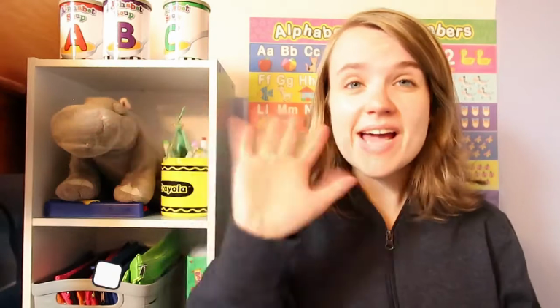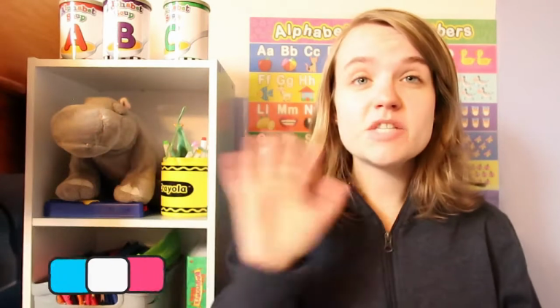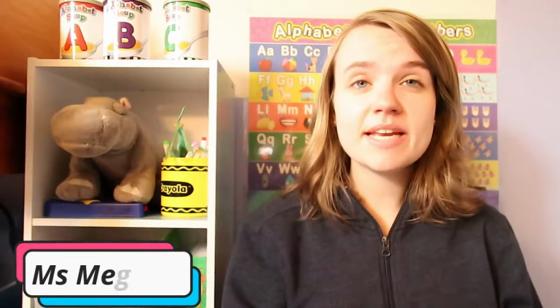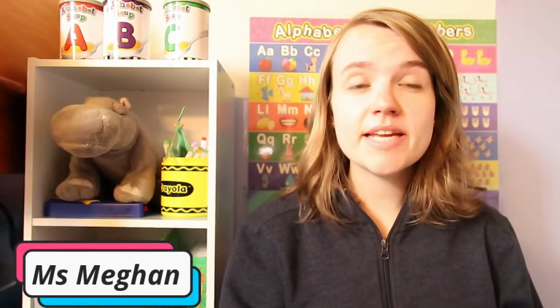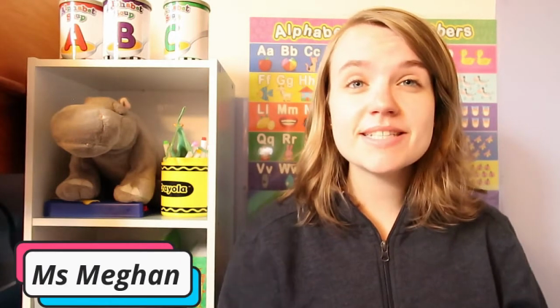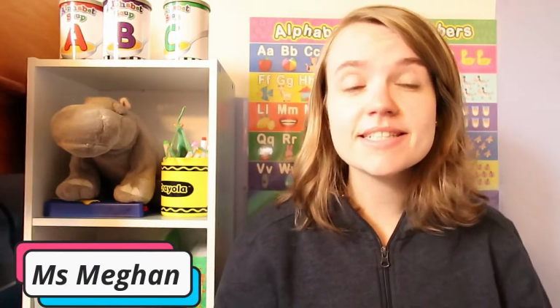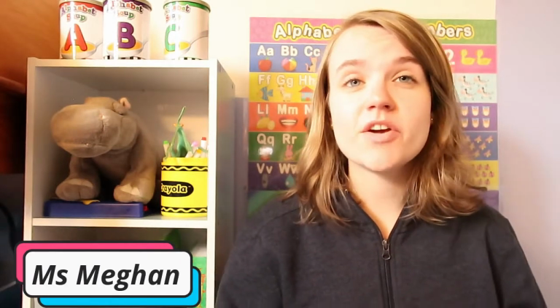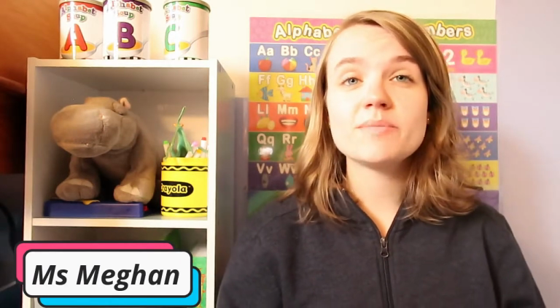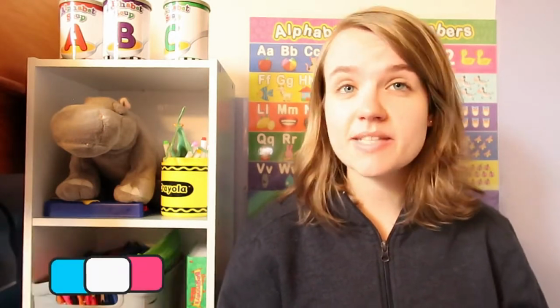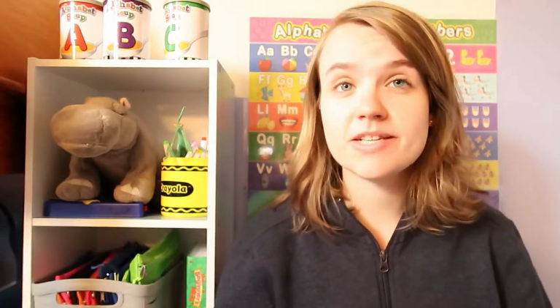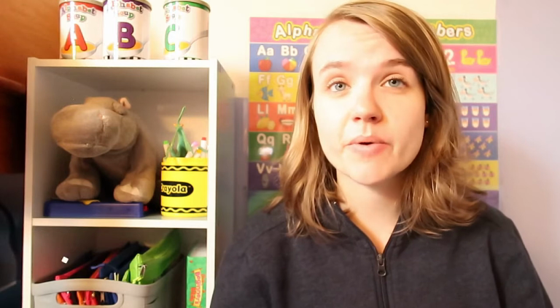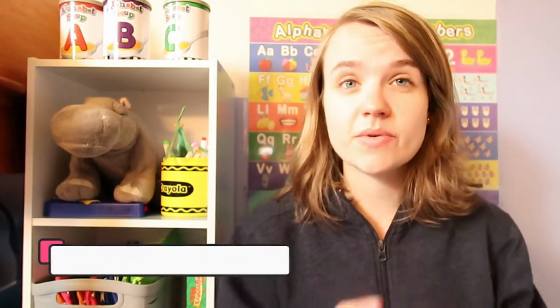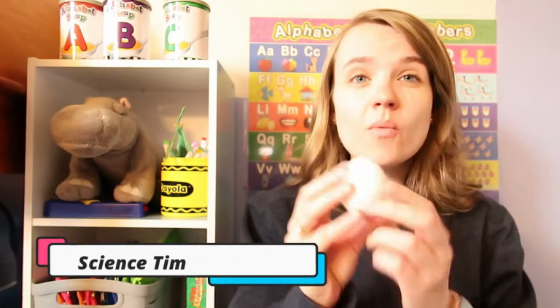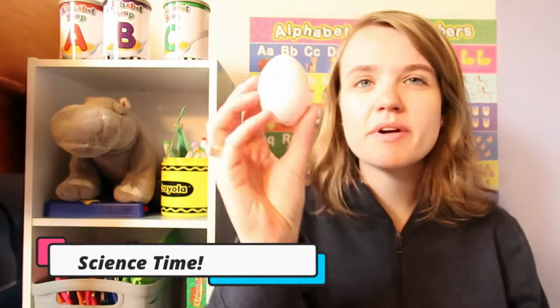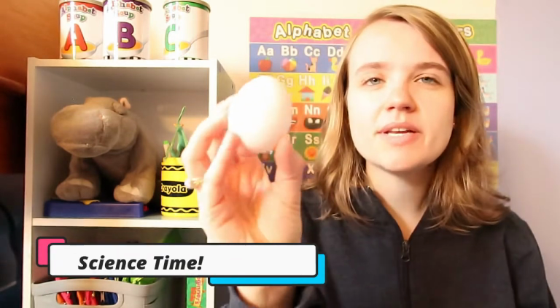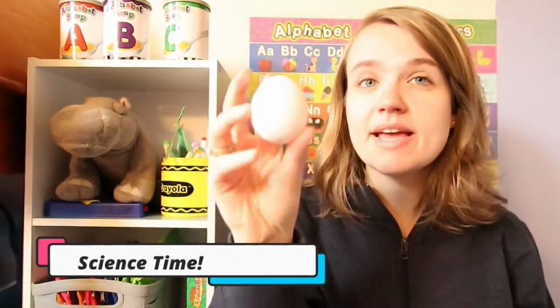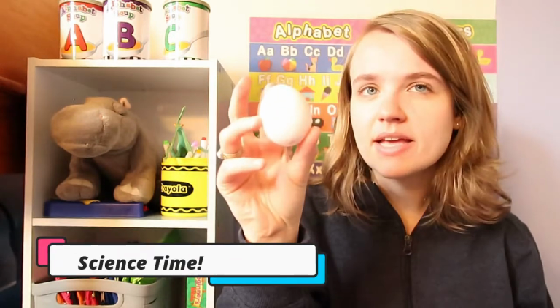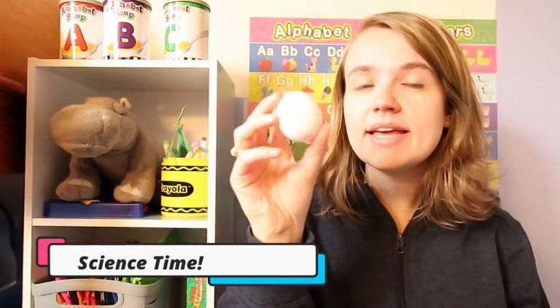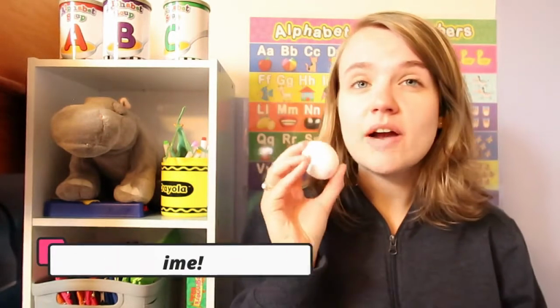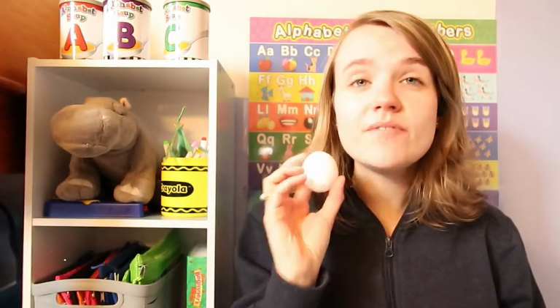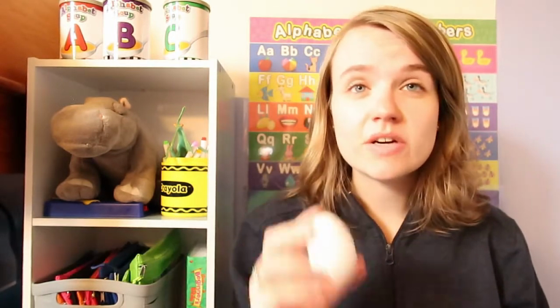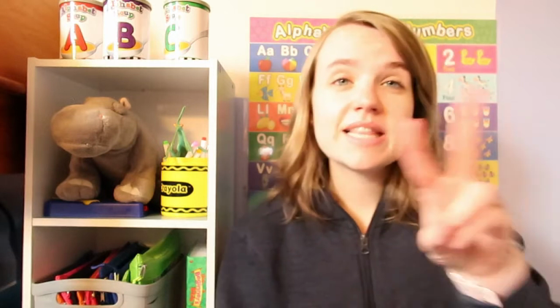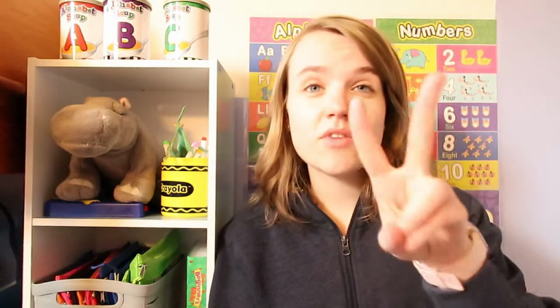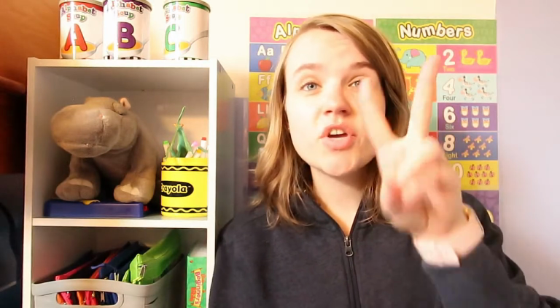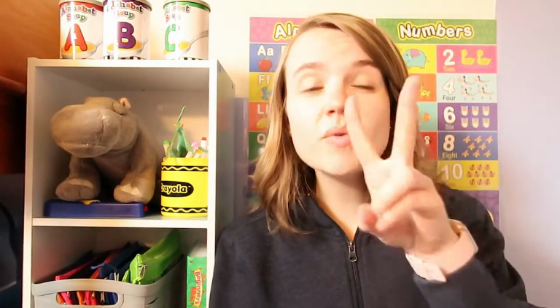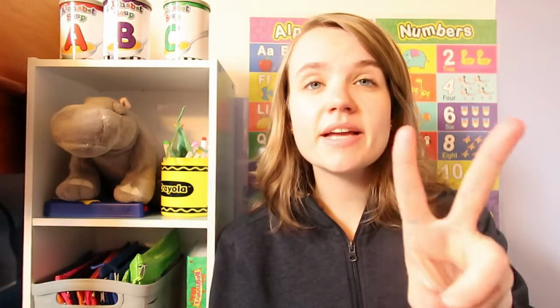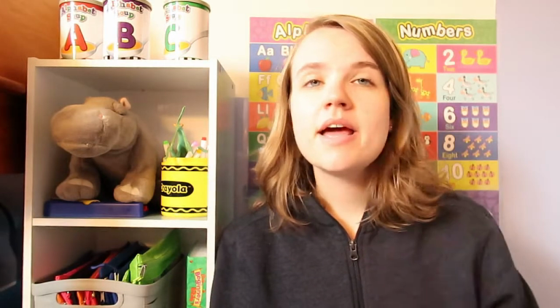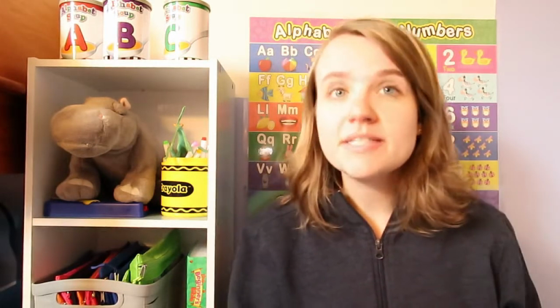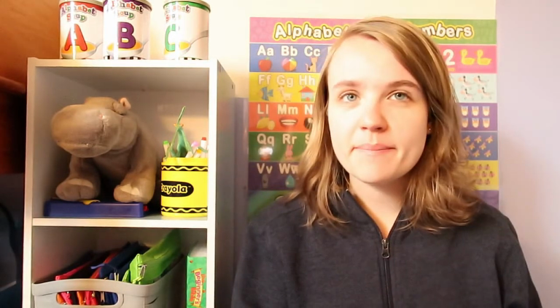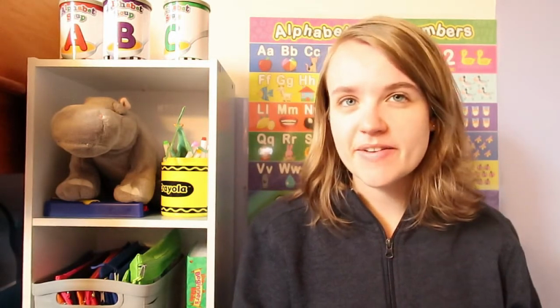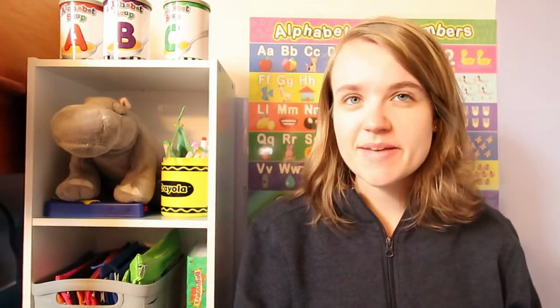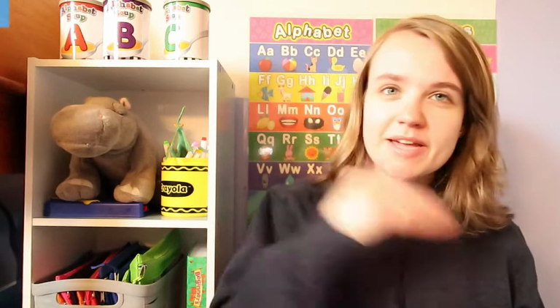Hi friends, it's Ms. Megan here and today we're doing a science time video. I am so excited for this experiment we're going to do. We are going to put an egg in a jar full of vinegar, leave it there for two days, and we're gonna see what happens. All right, you guys ready? Here we go.